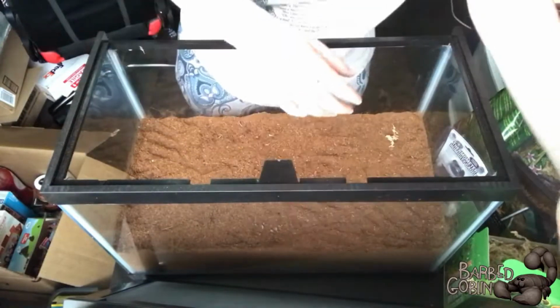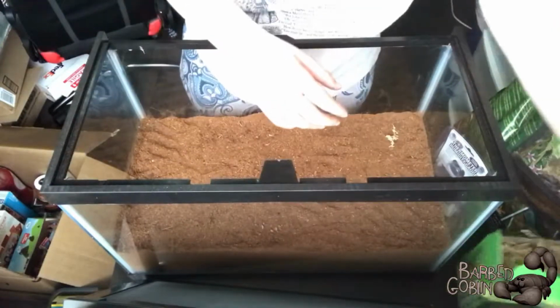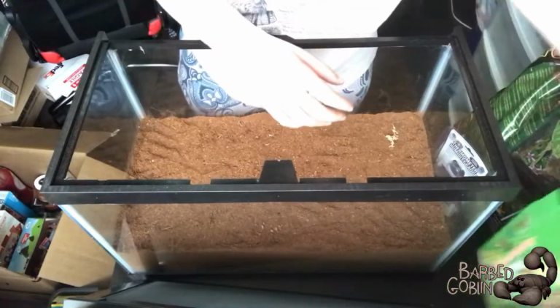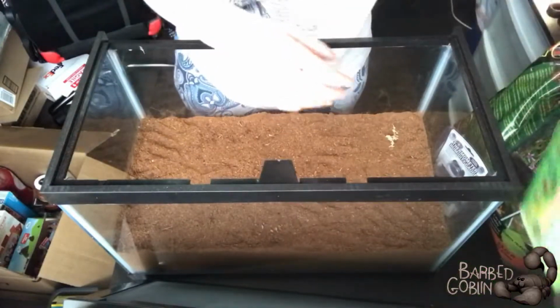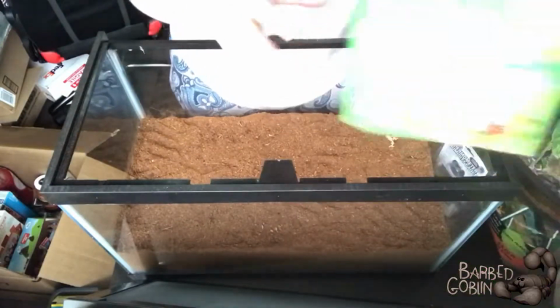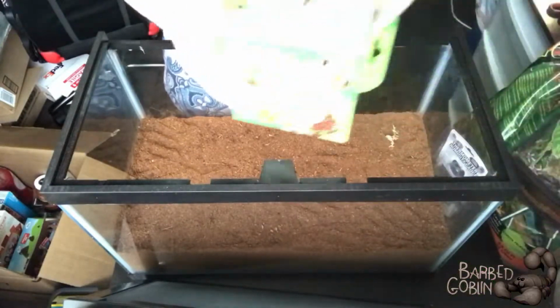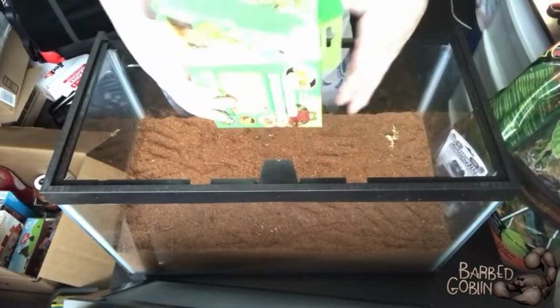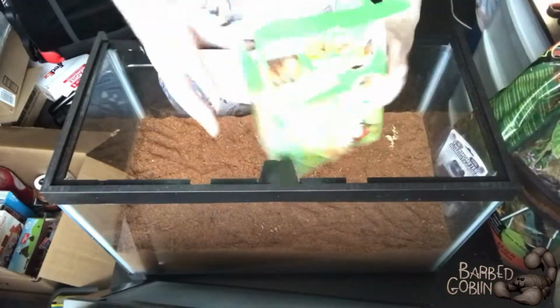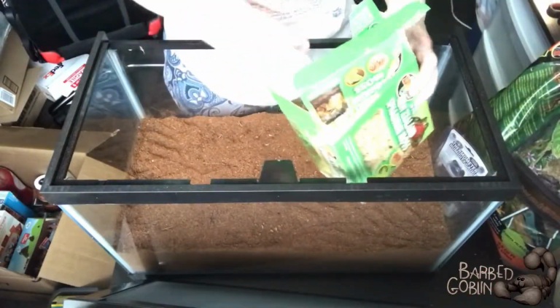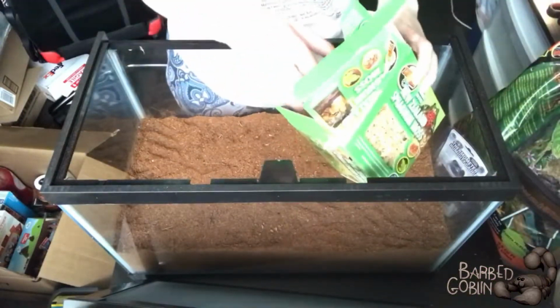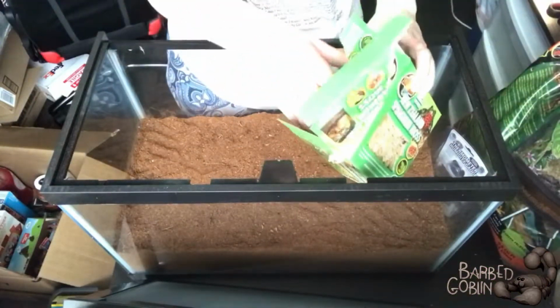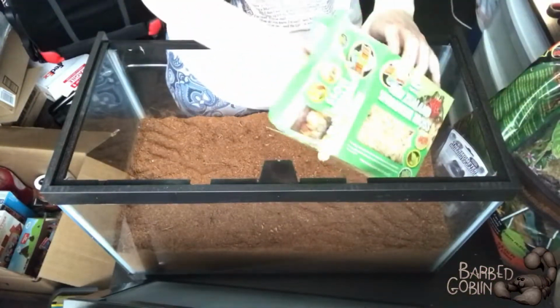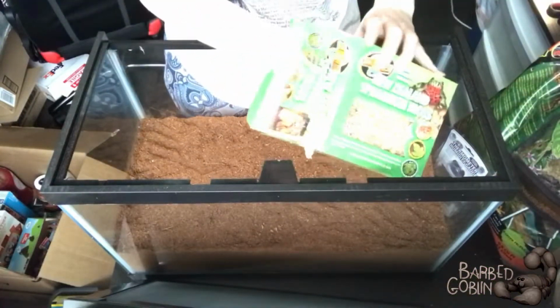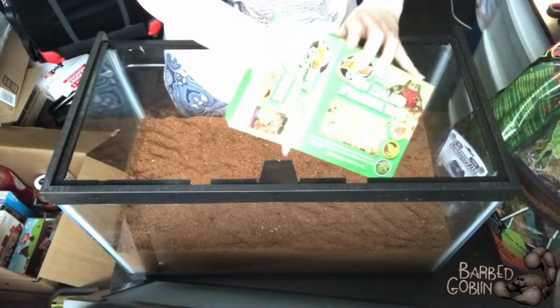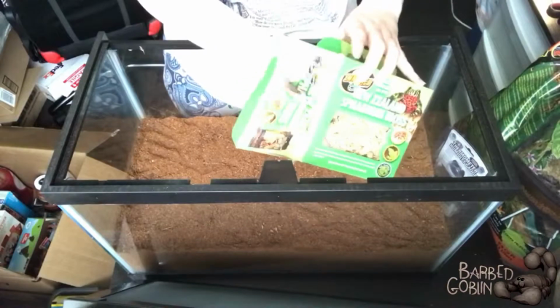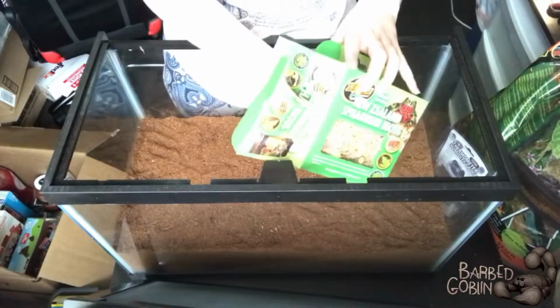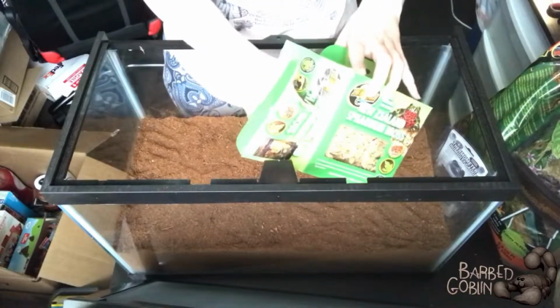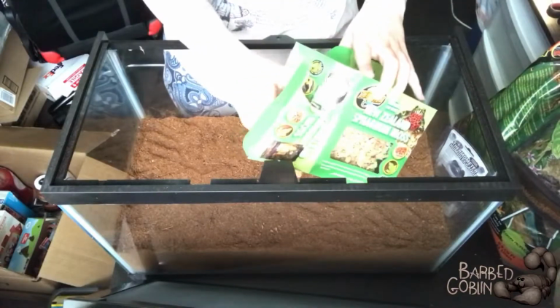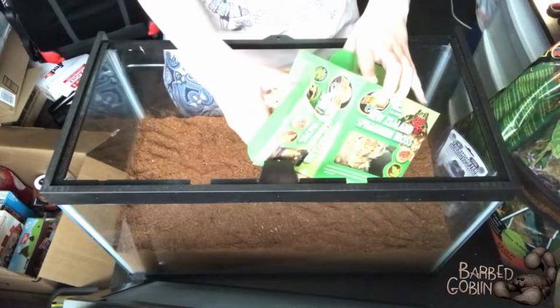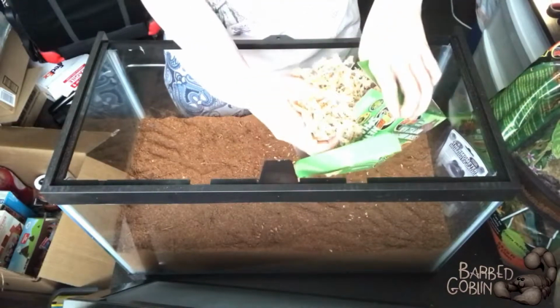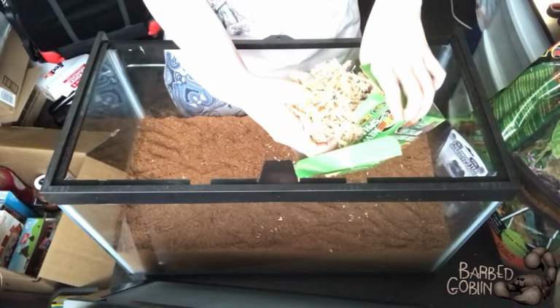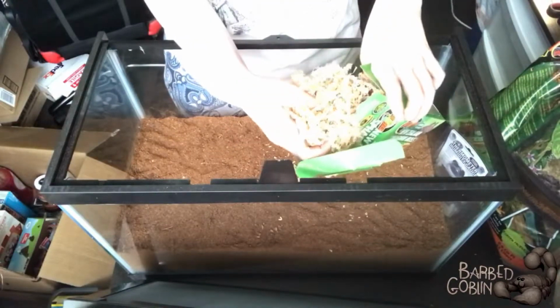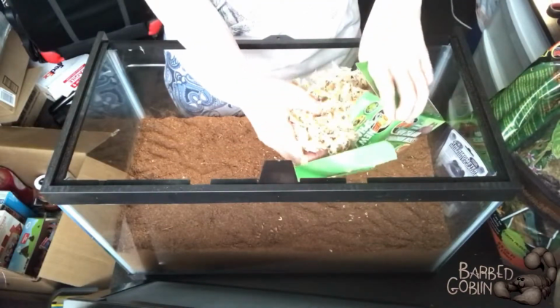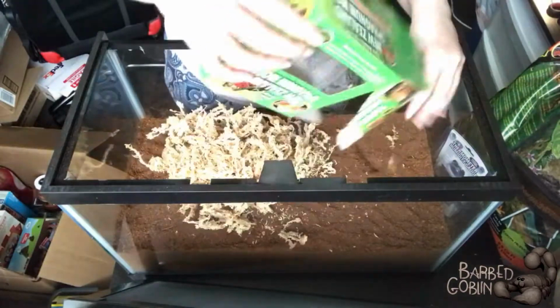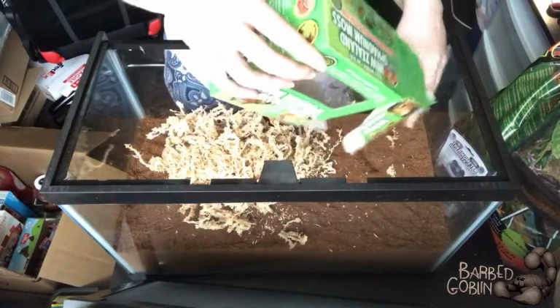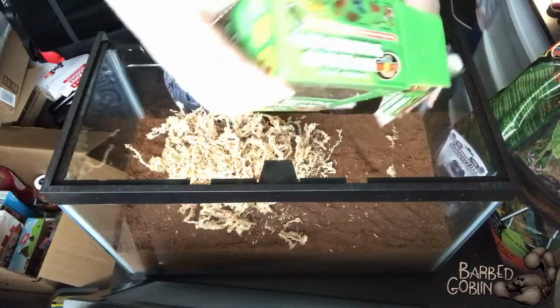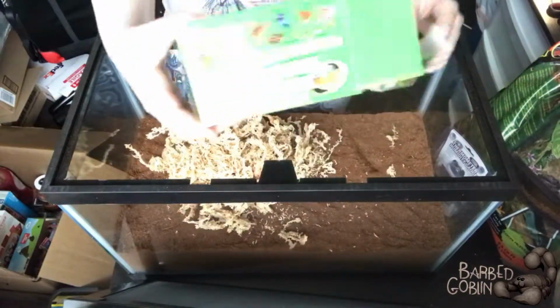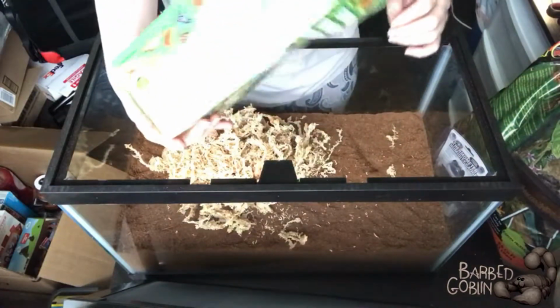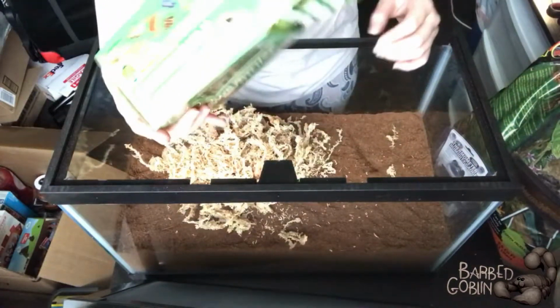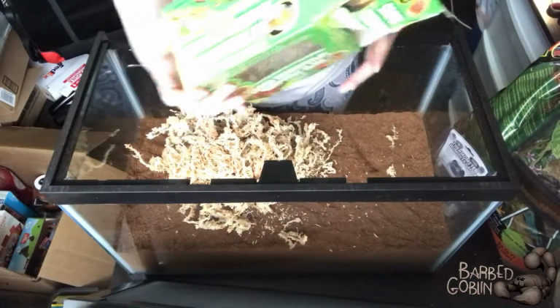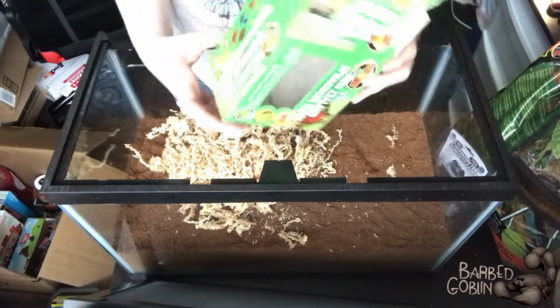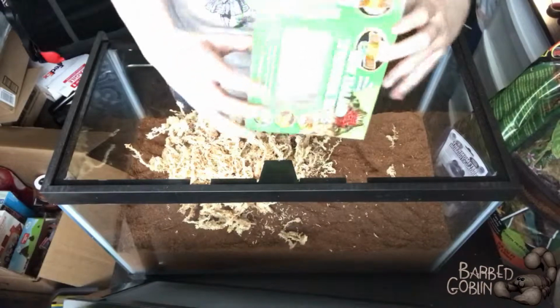Then we're doing the moss. On top of this we're putting down a layer of sphagnum moss, and this will help retain moisture. And it's also a really big mess, apparently.